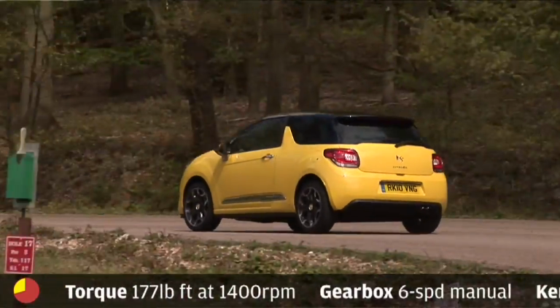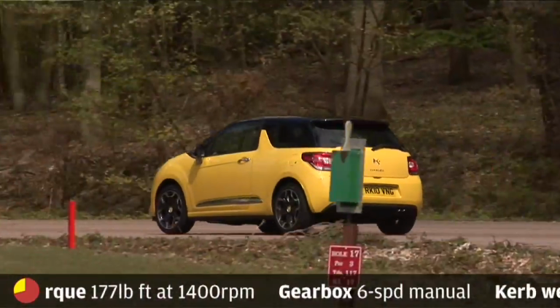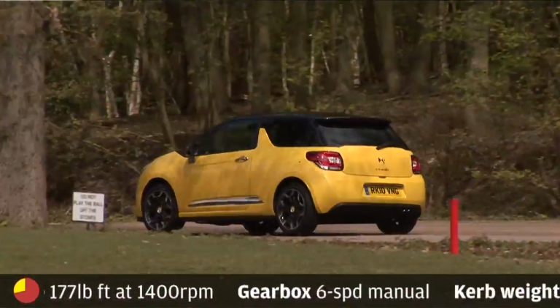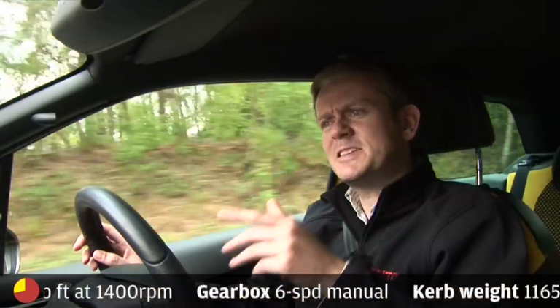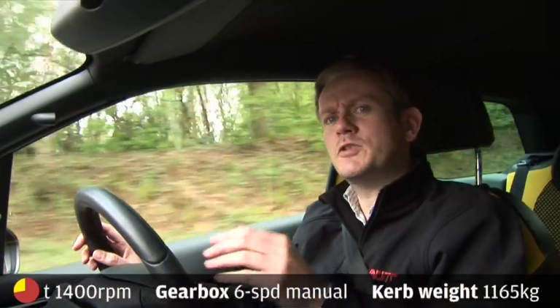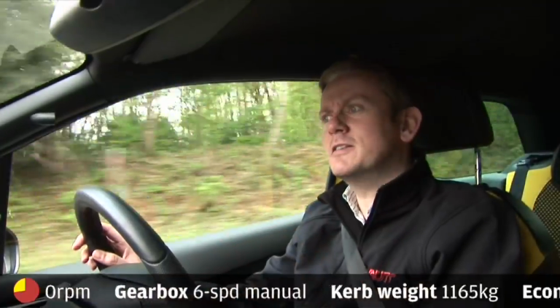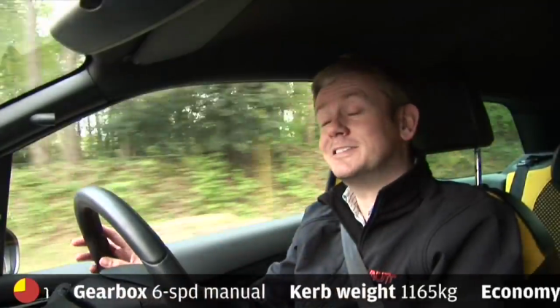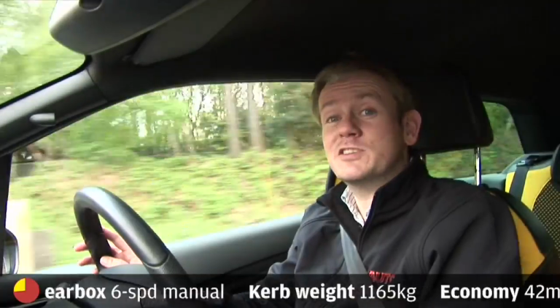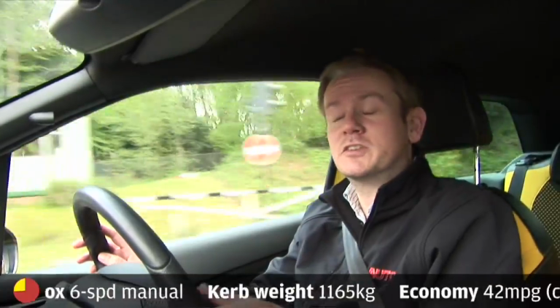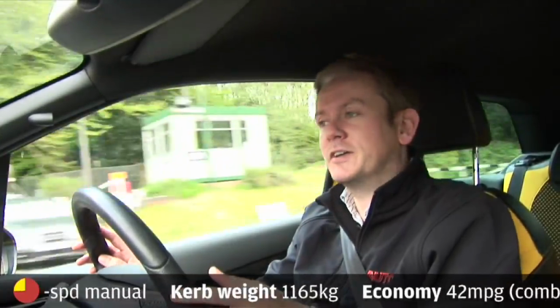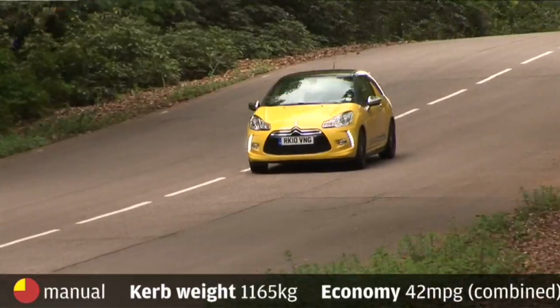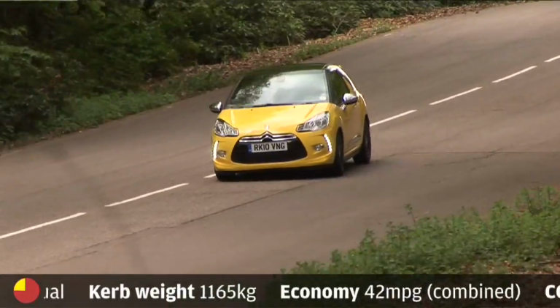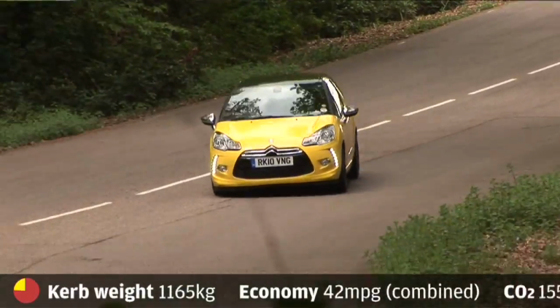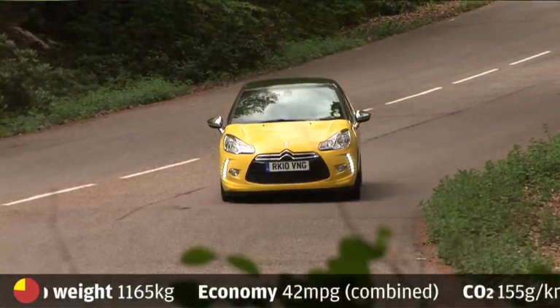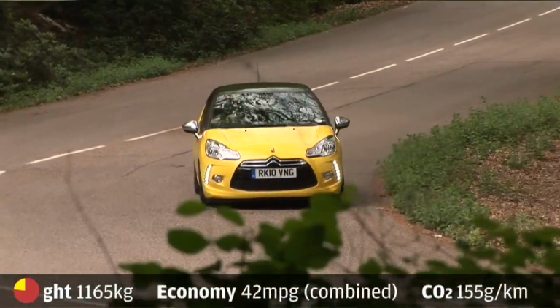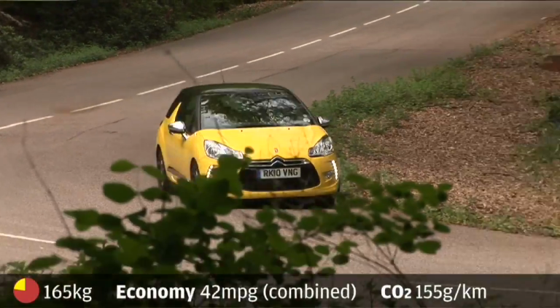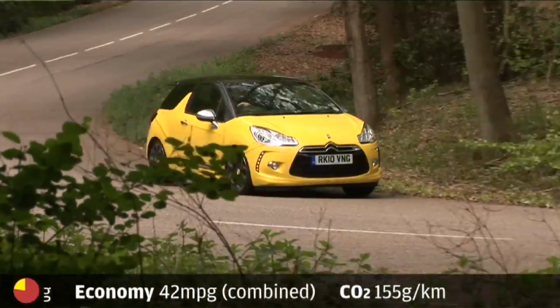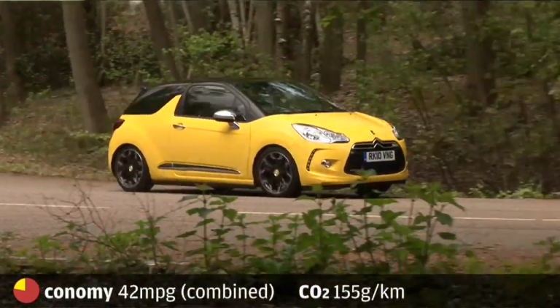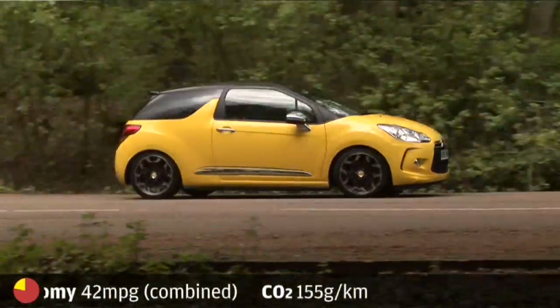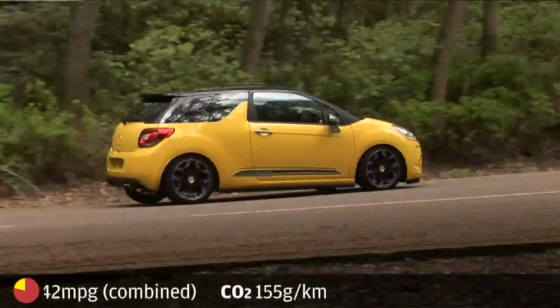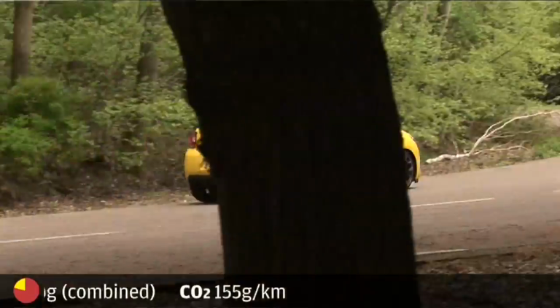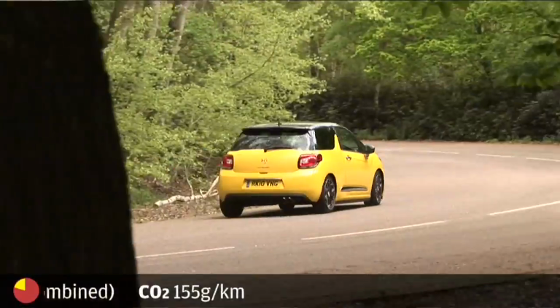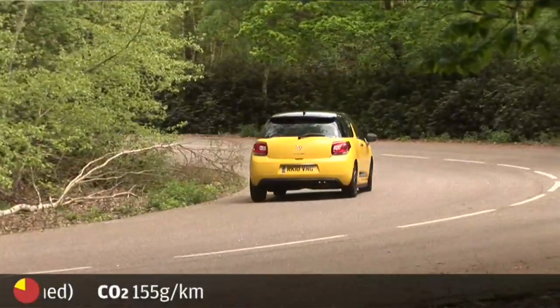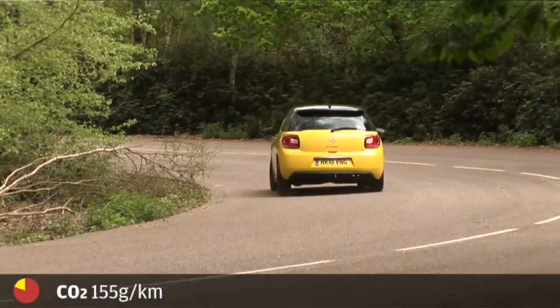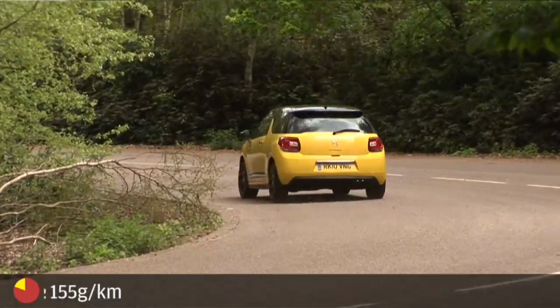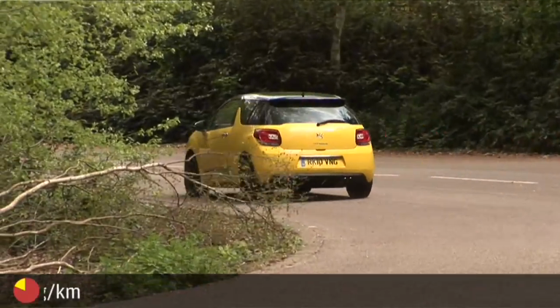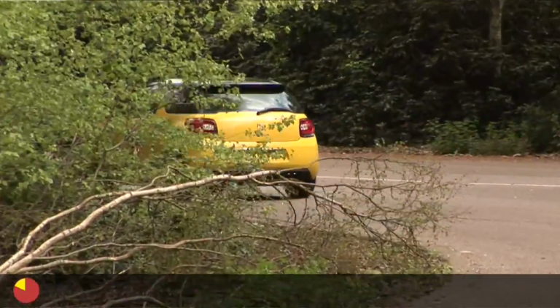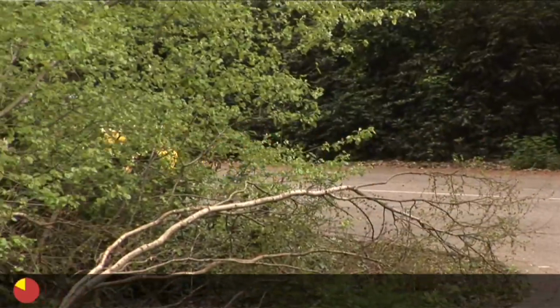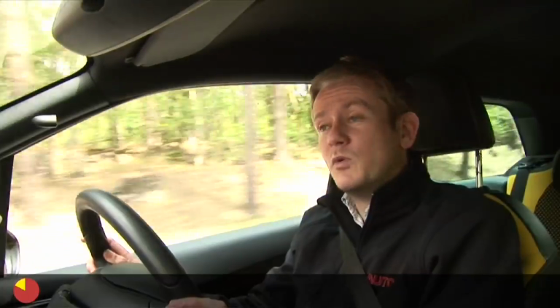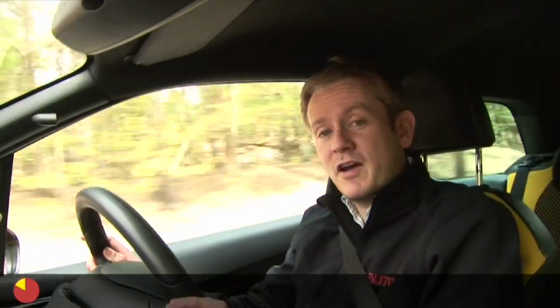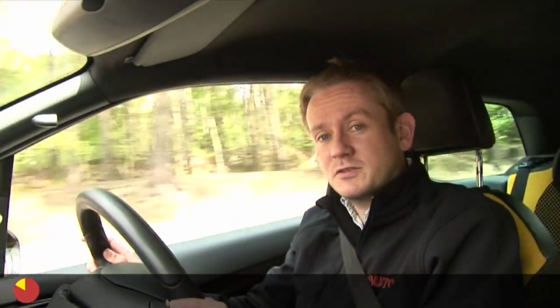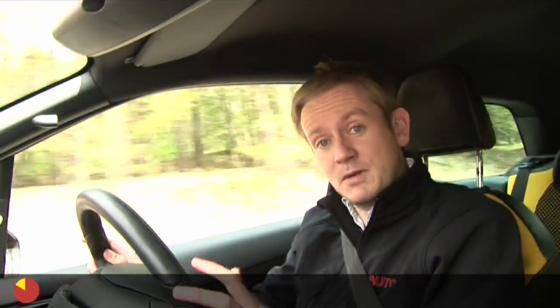Value for money. Now the cynical view here is that the DS3 is just a tarted-up version of the regular C3, and there is some truth in that. But in terms of the individuality and the style you get with this, it's pretty much on the money with the 500 and the Mini.